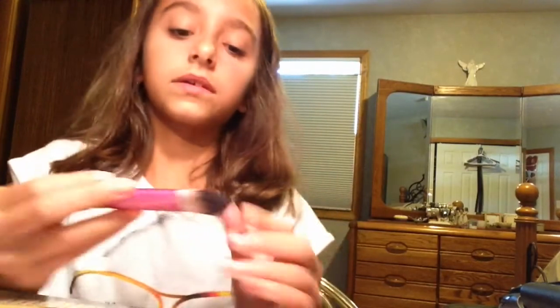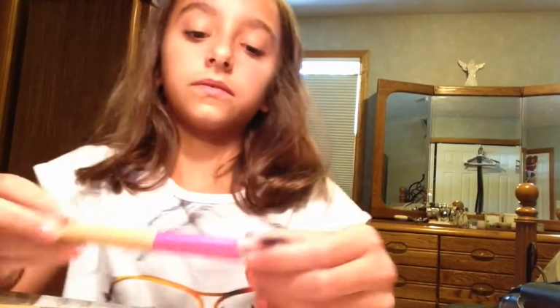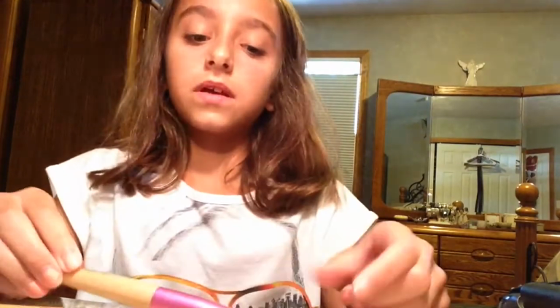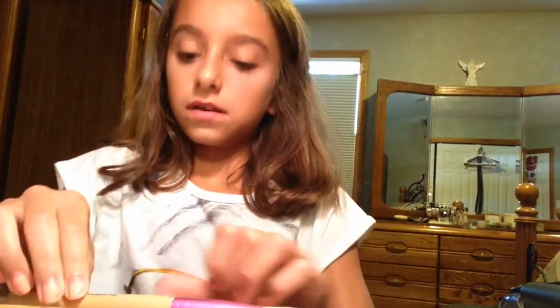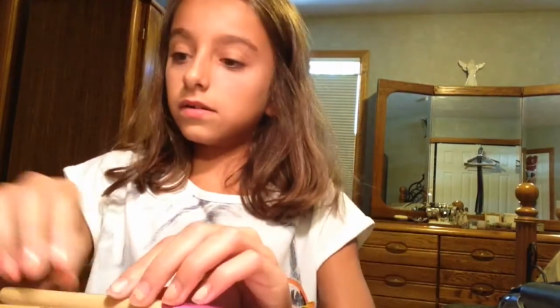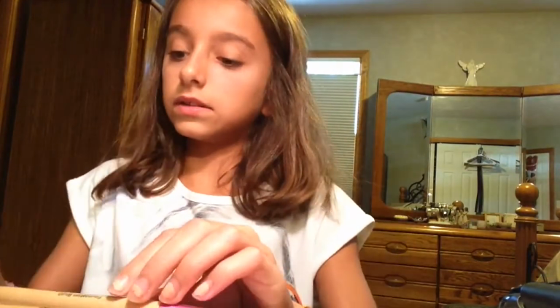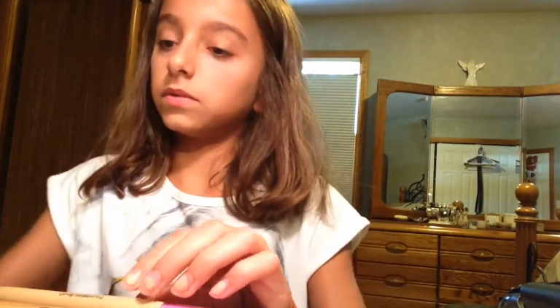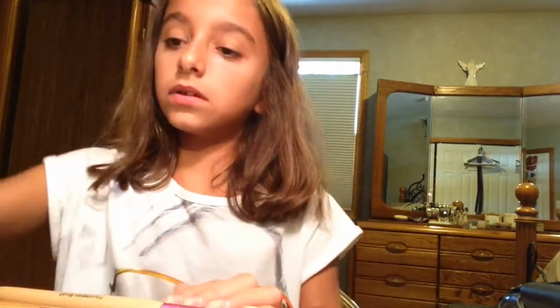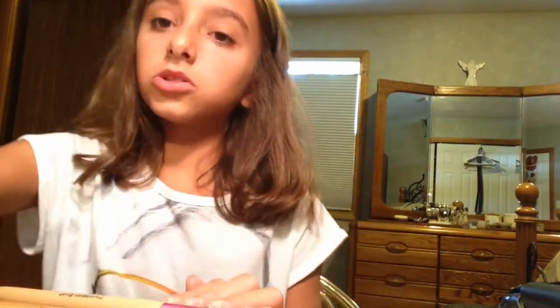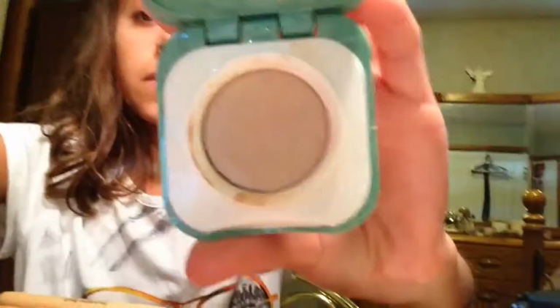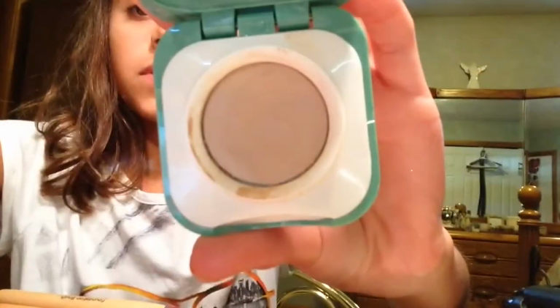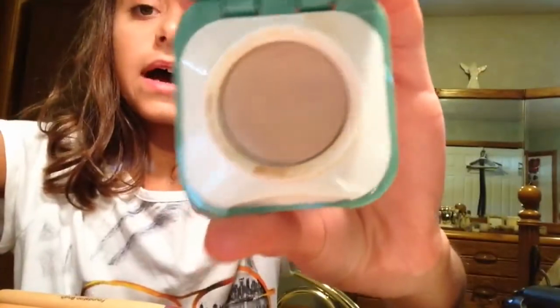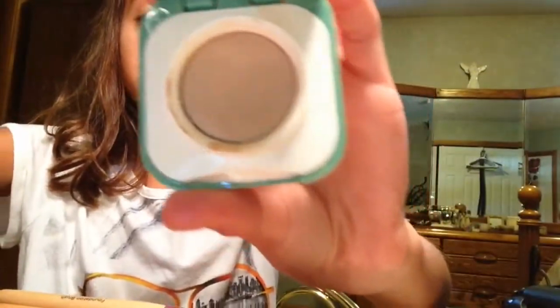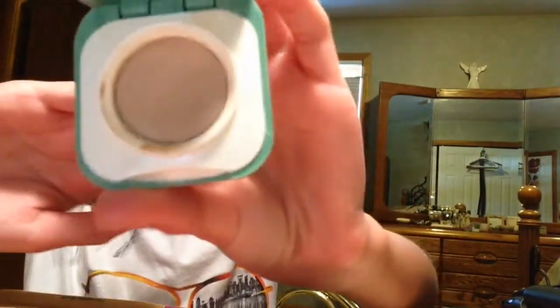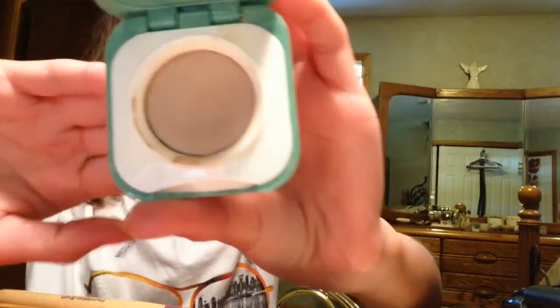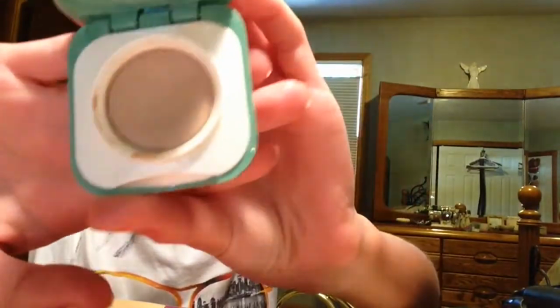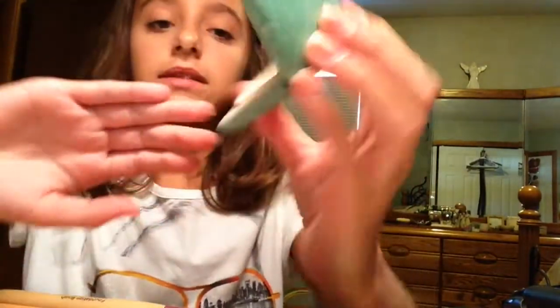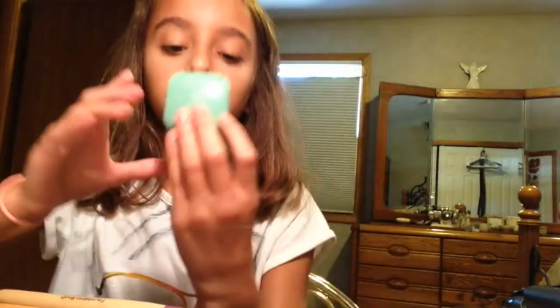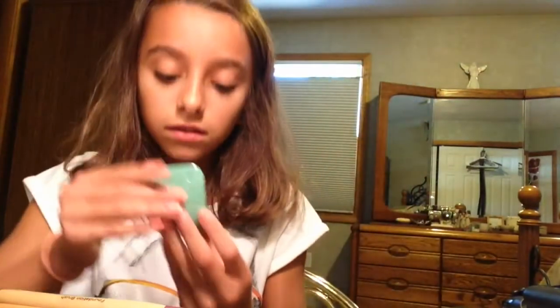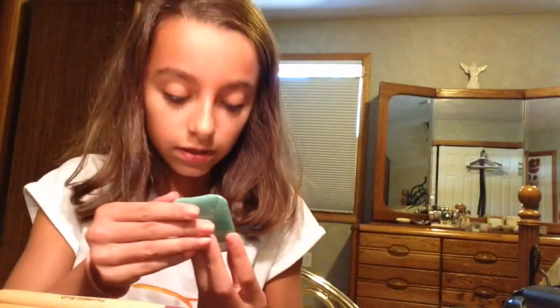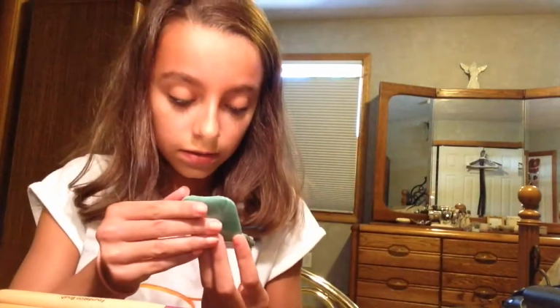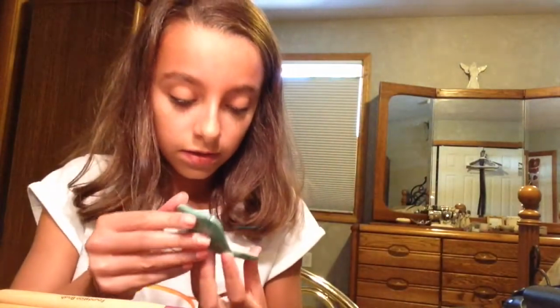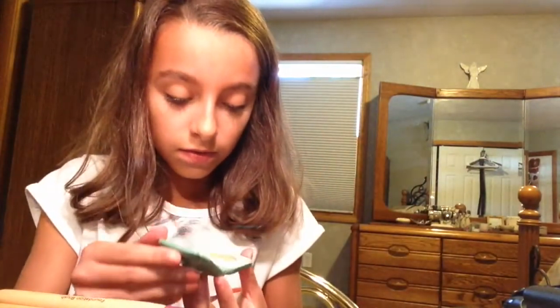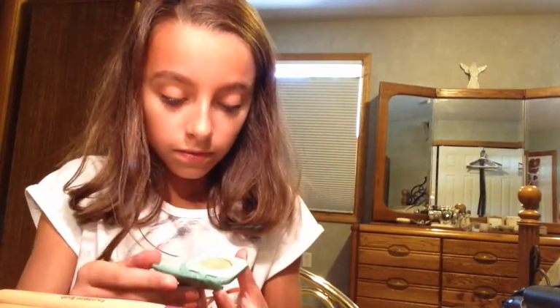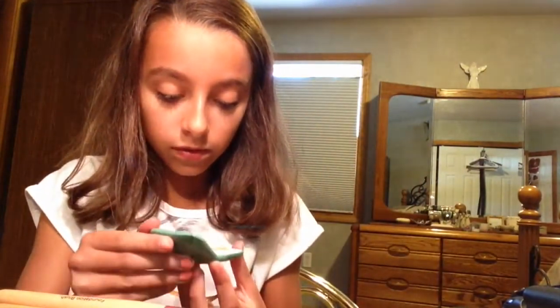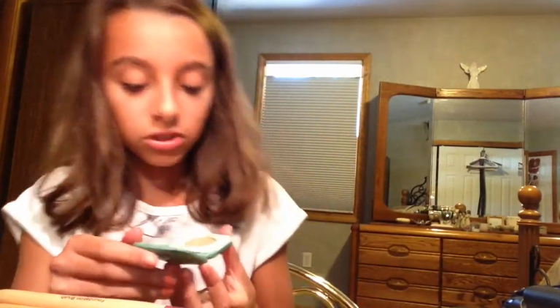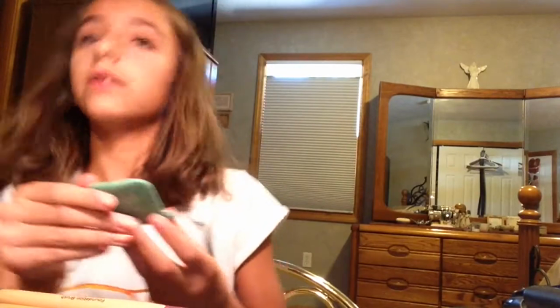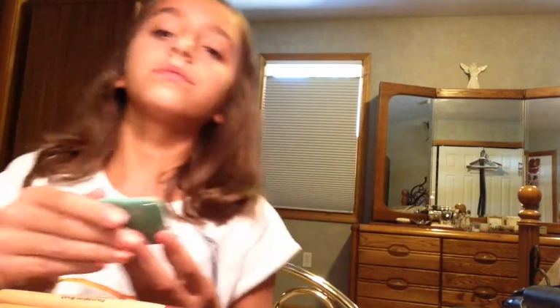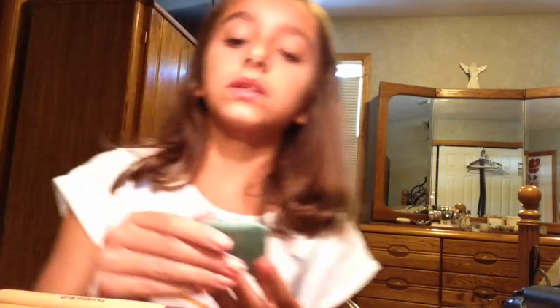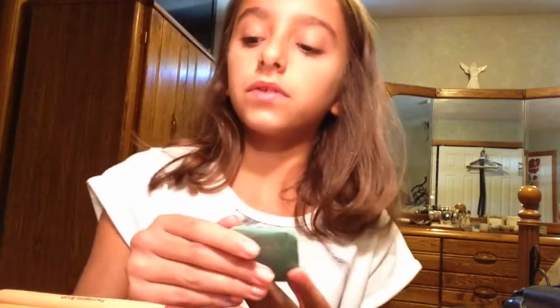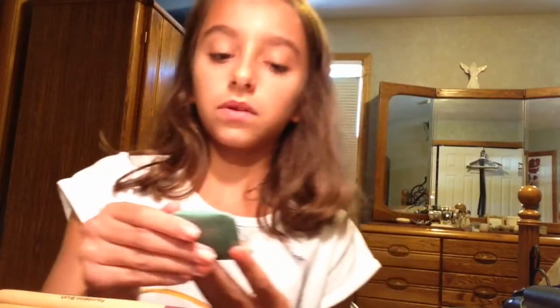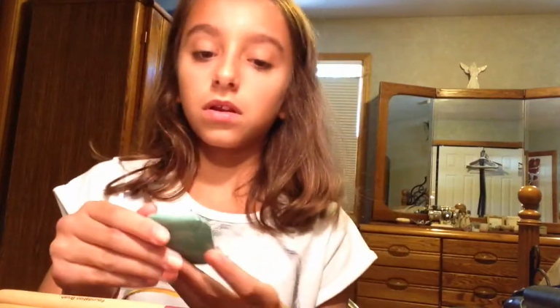So now I am going to put this eyeshadow on. It's kind of like a clear with a little bit of a shine to it, so that's what I'm going to do.